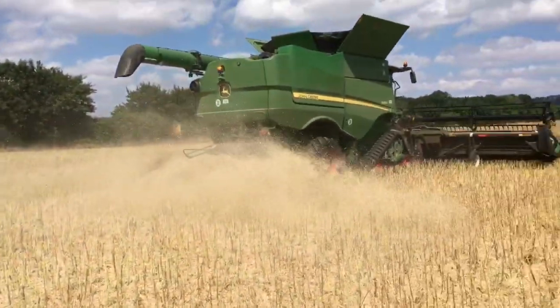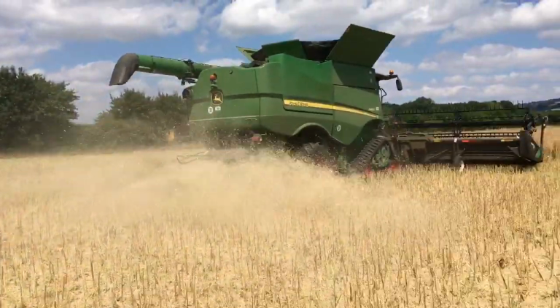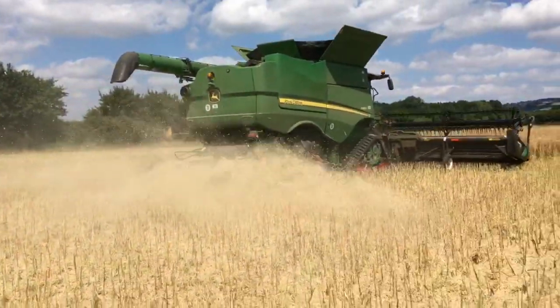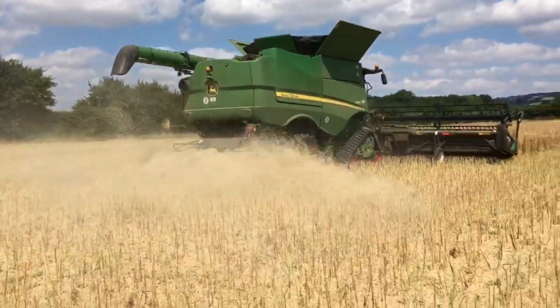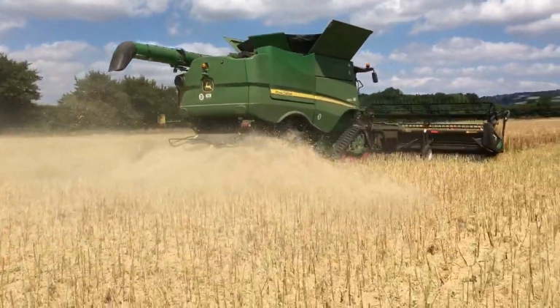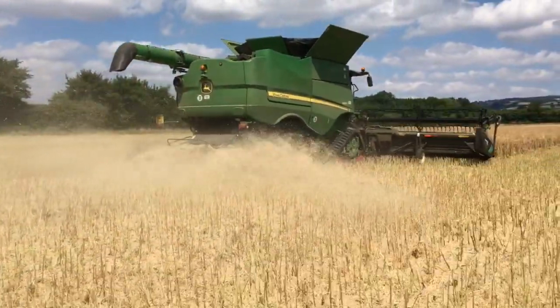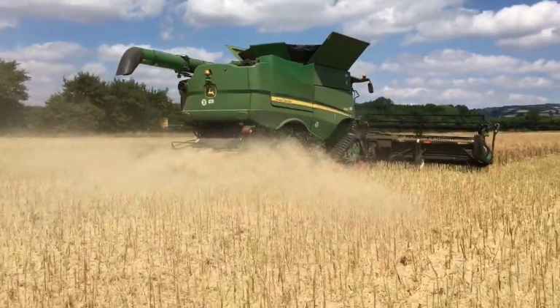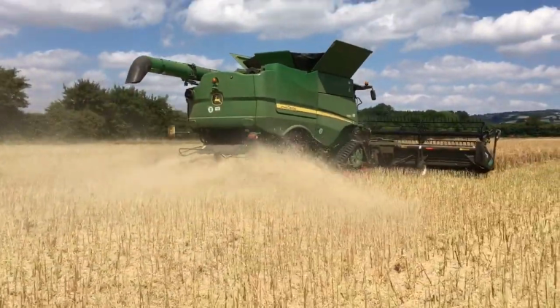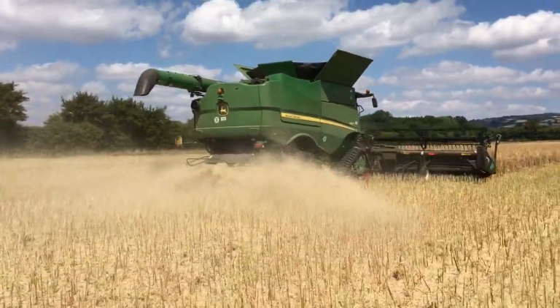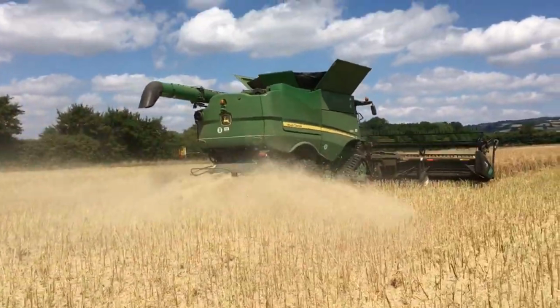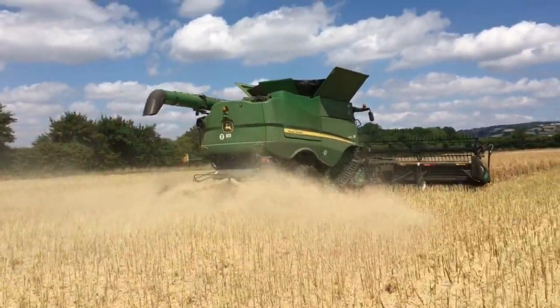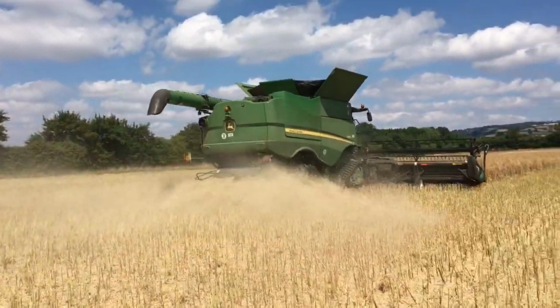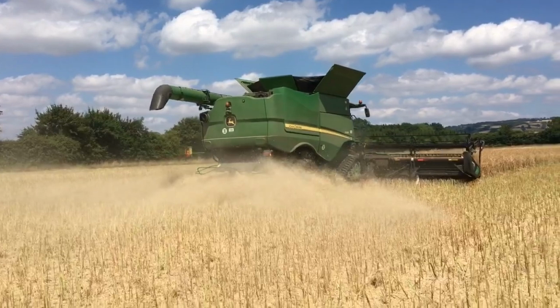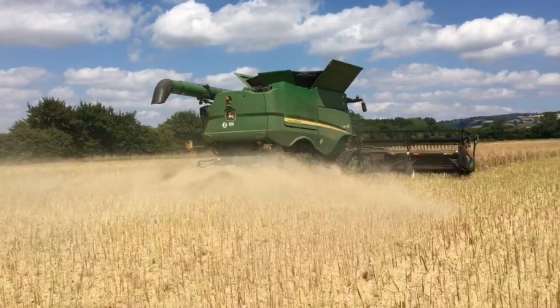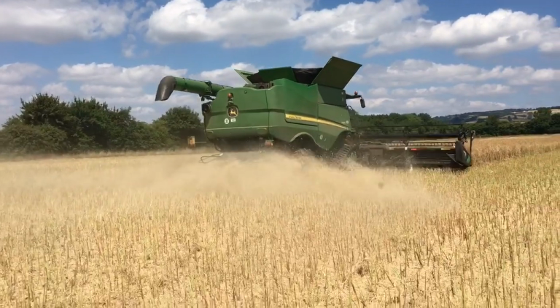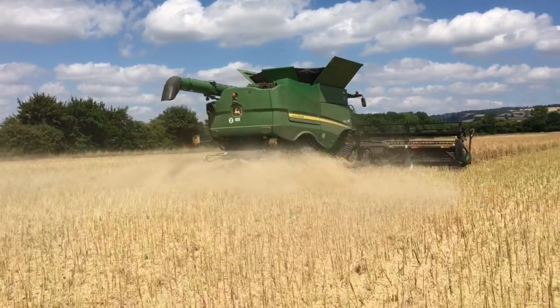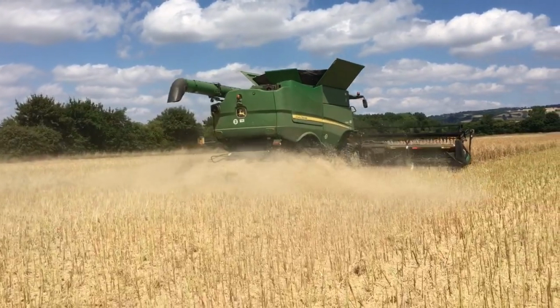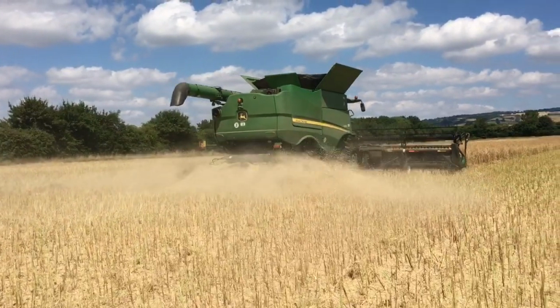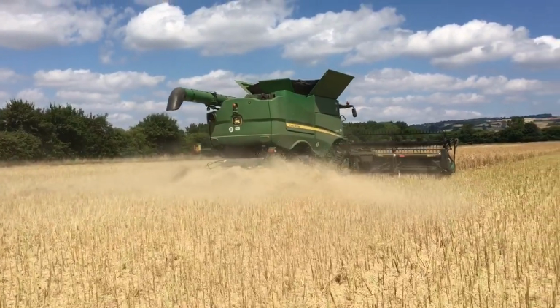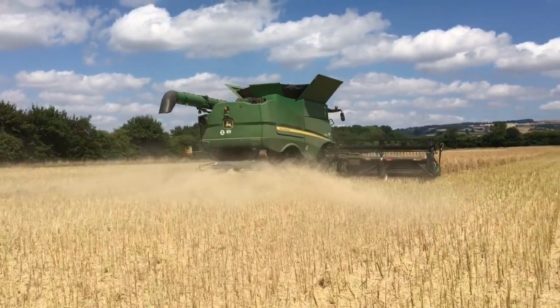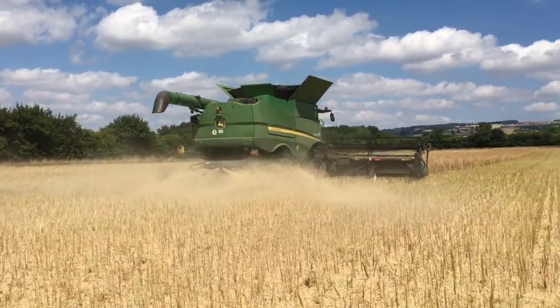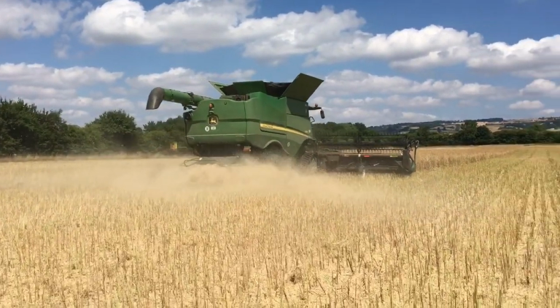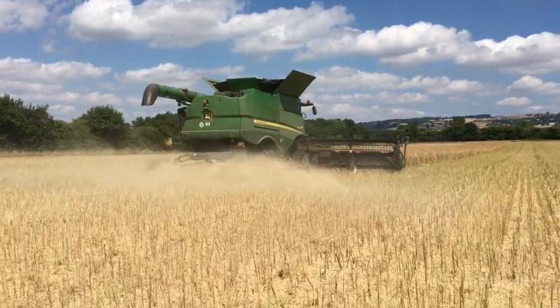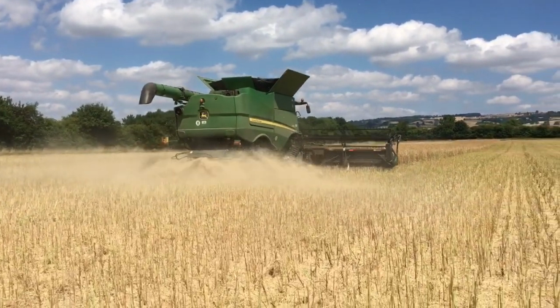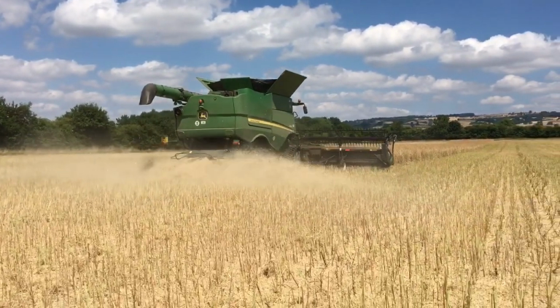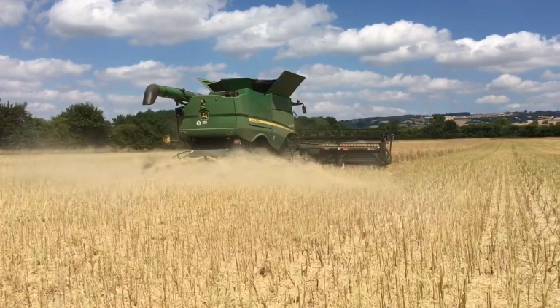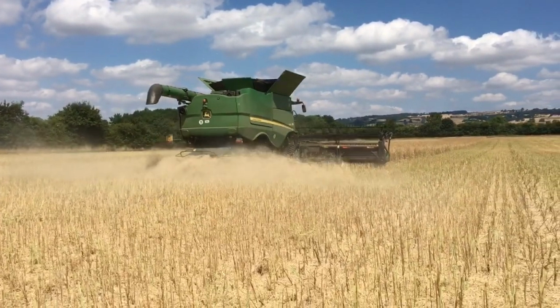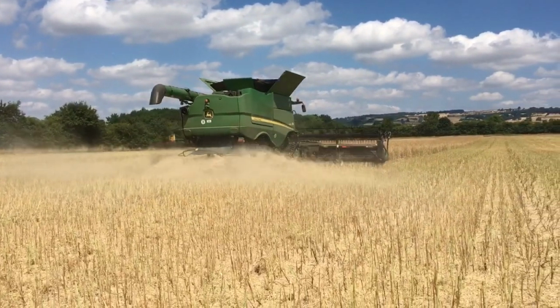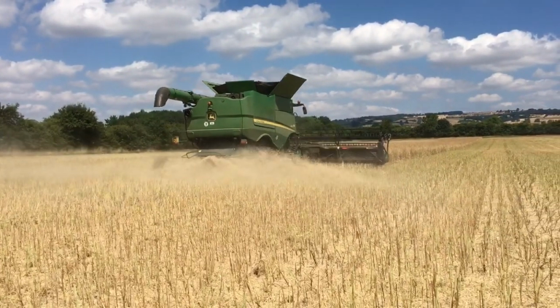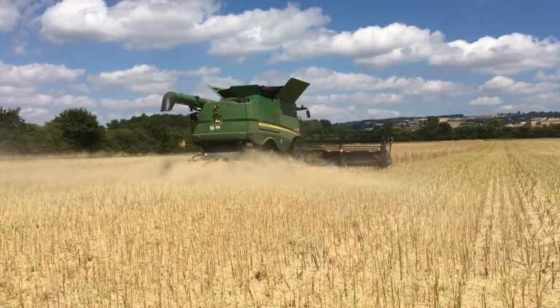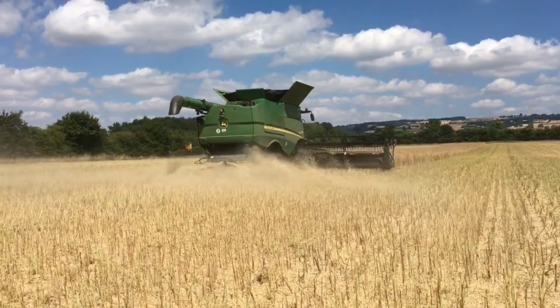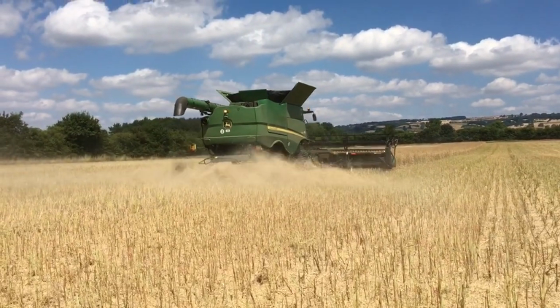The moisture on the grain is just under nine percent, which is what it needs to be going to store, so we're happy with that.